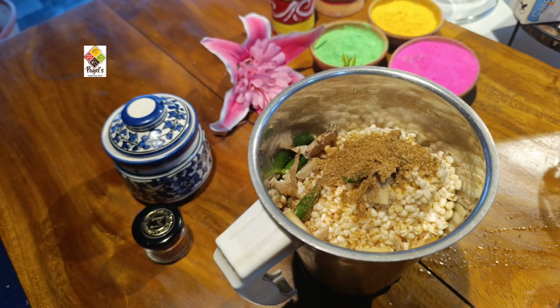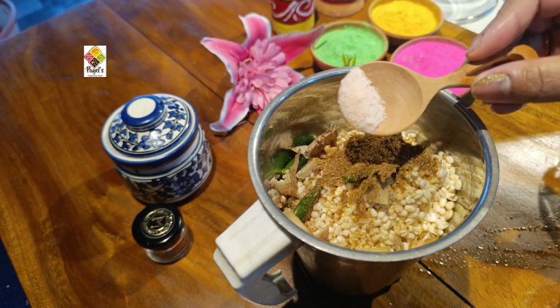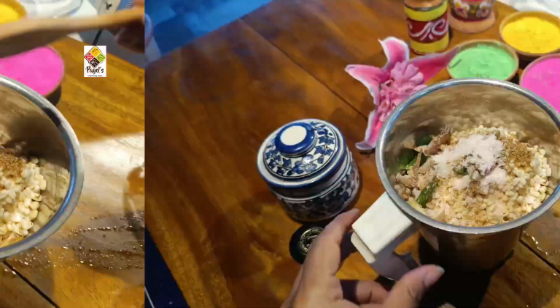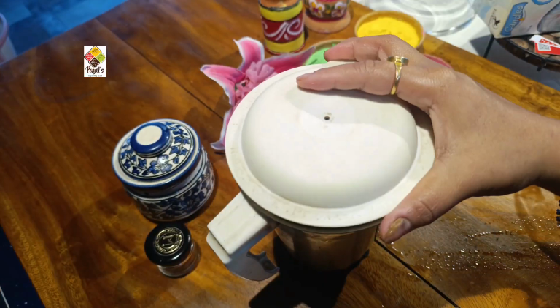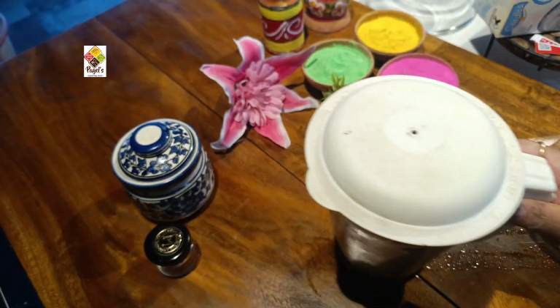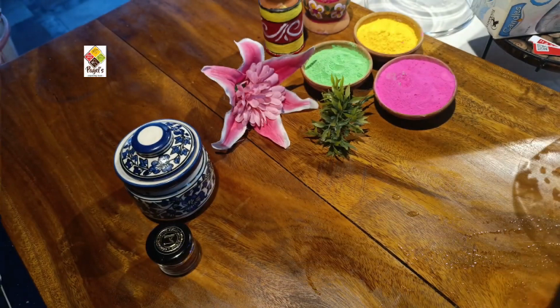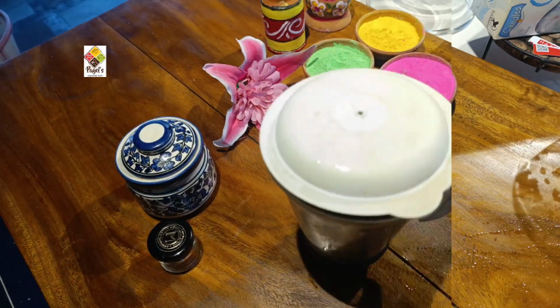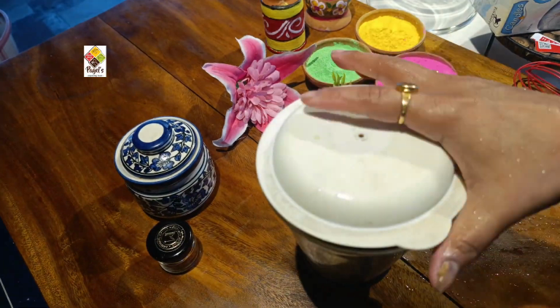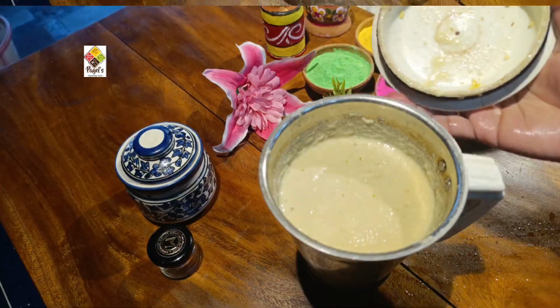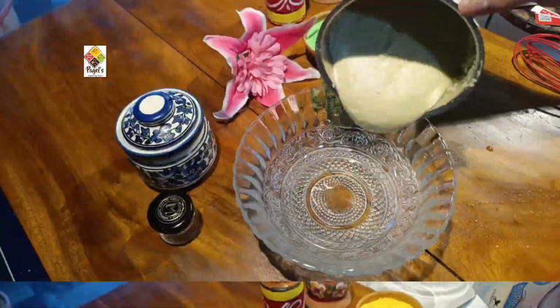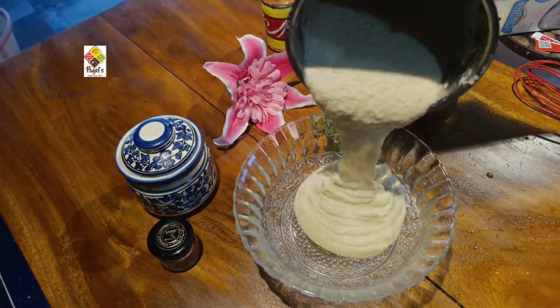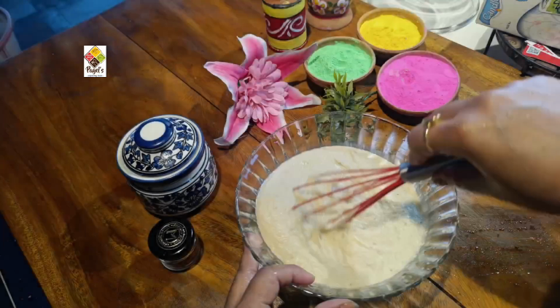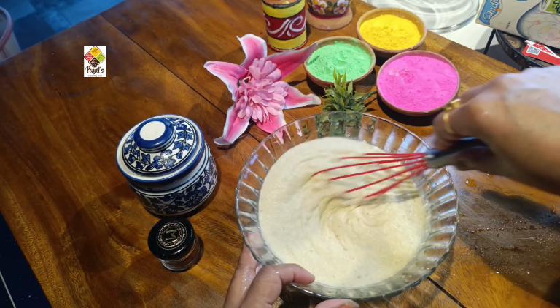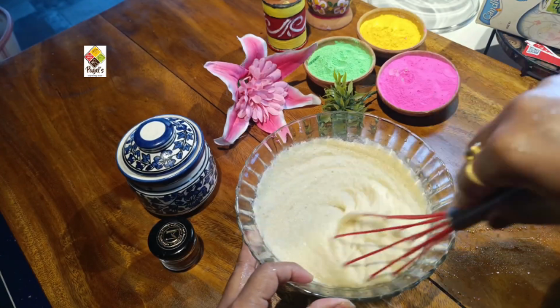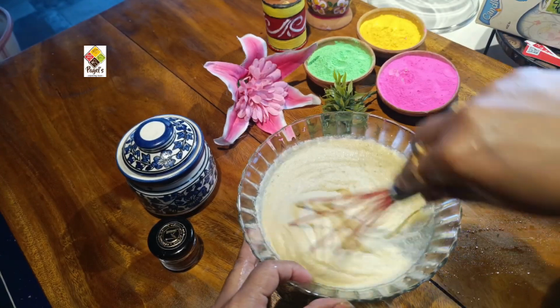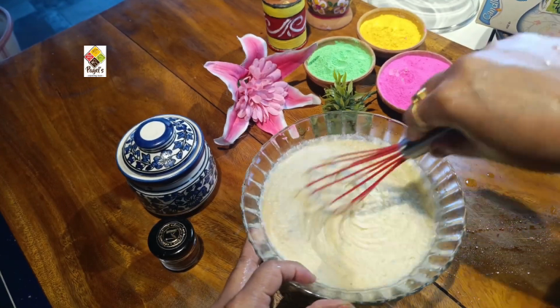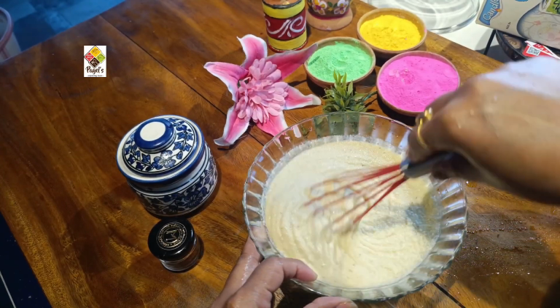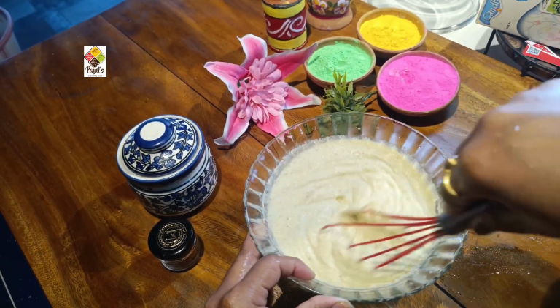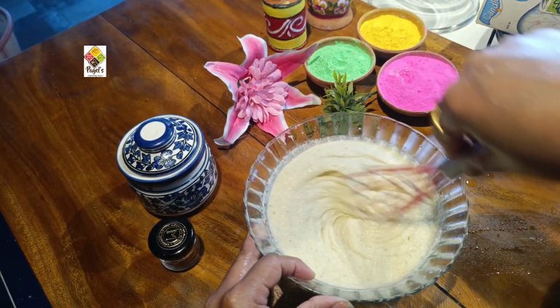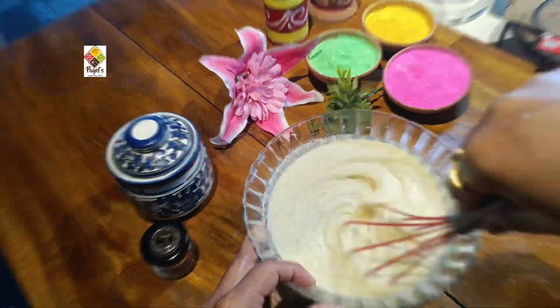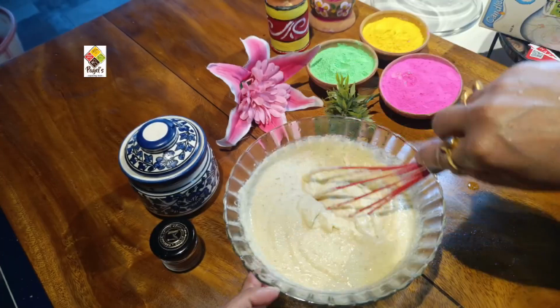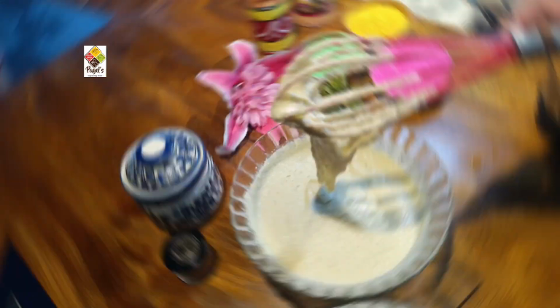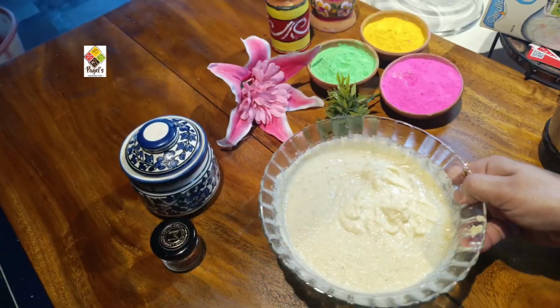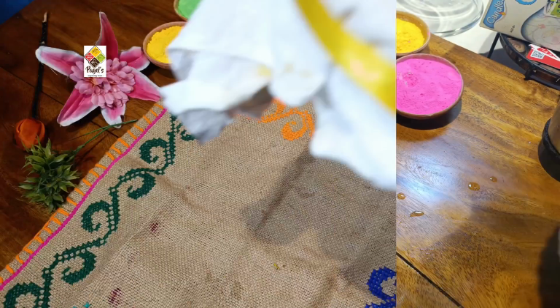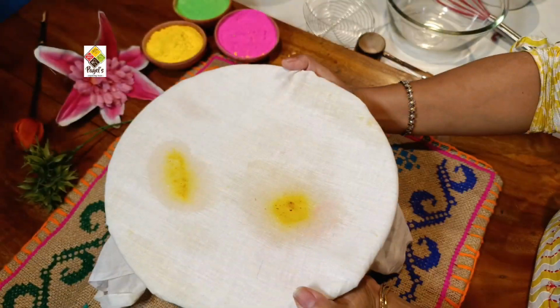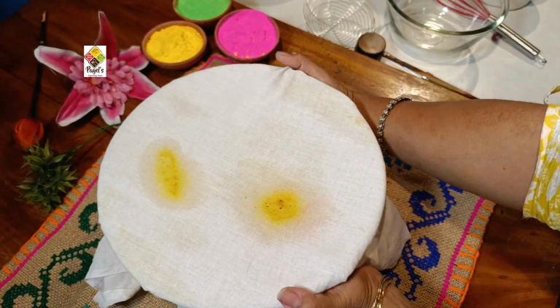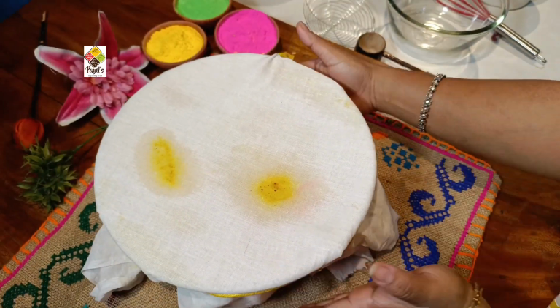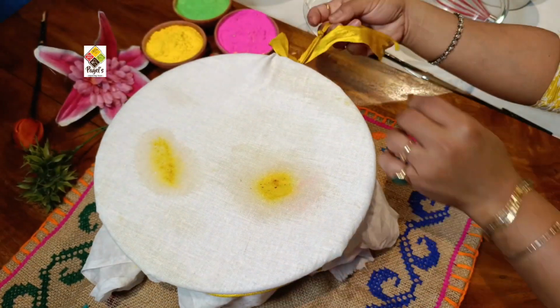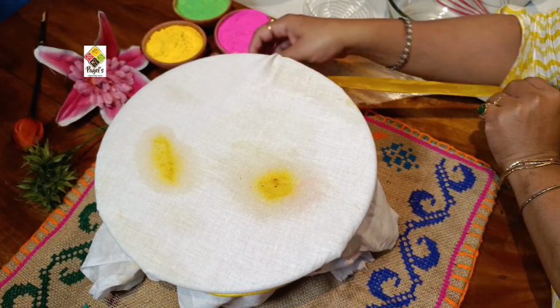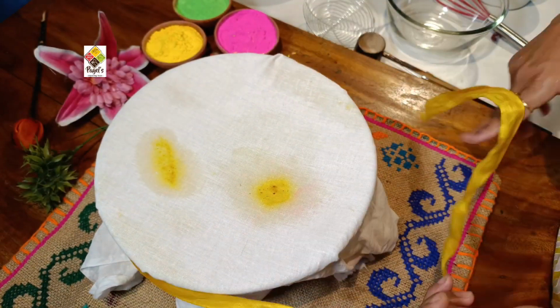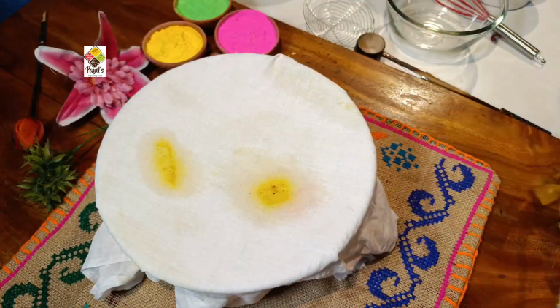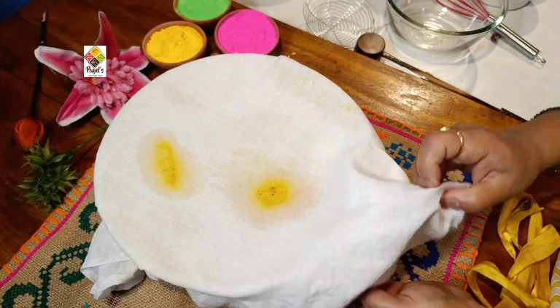Add salt to taste. It will become a smooth paste with good flavor. We will ferment this for 3 to 4 days, after which it will develop a good taste.